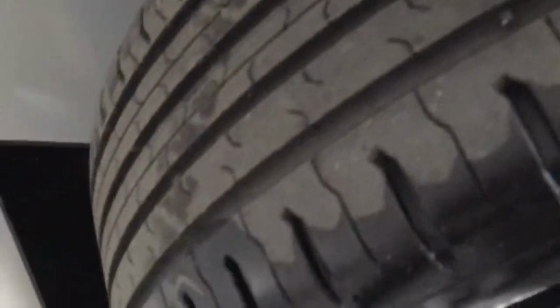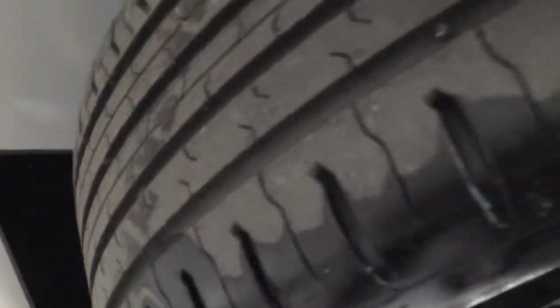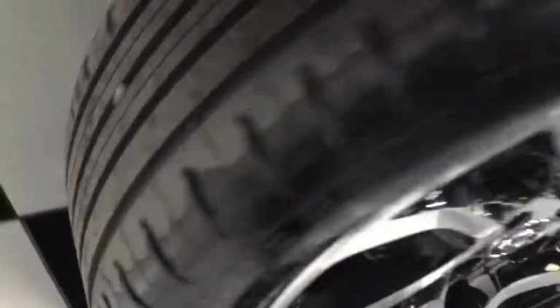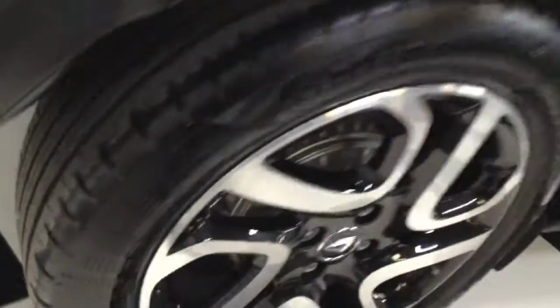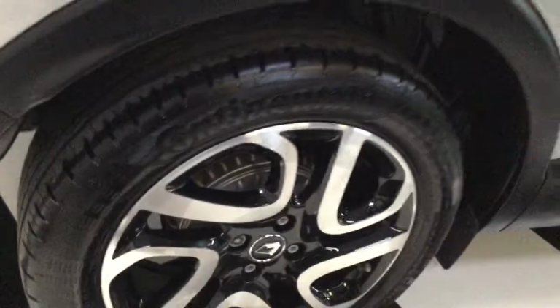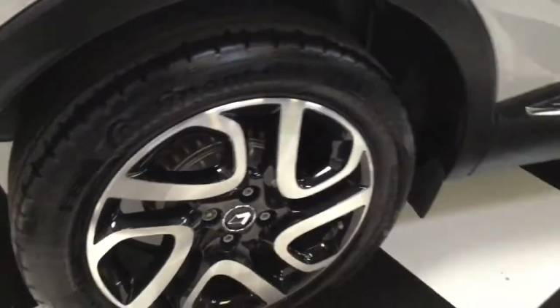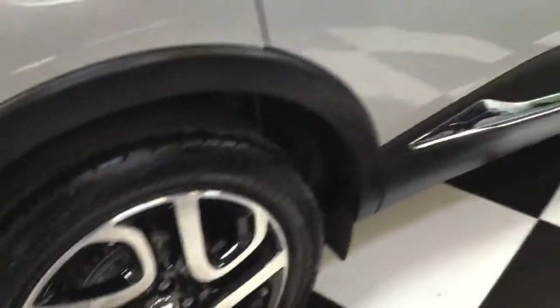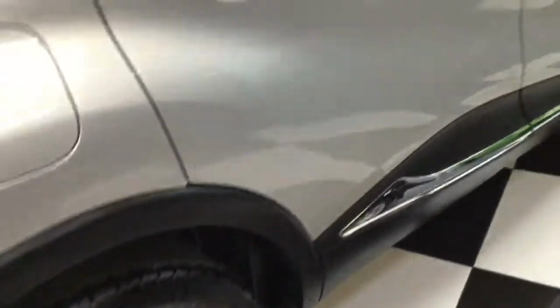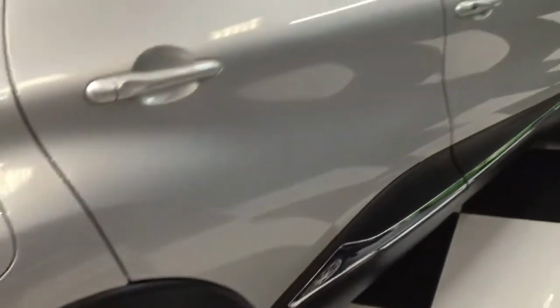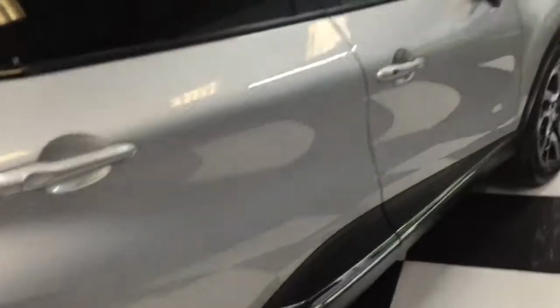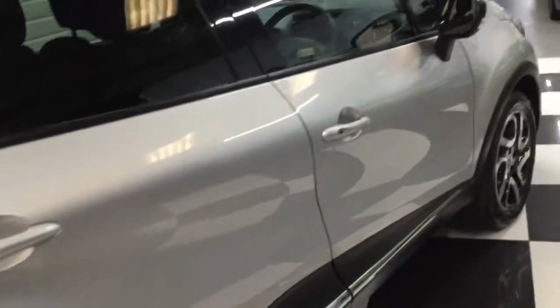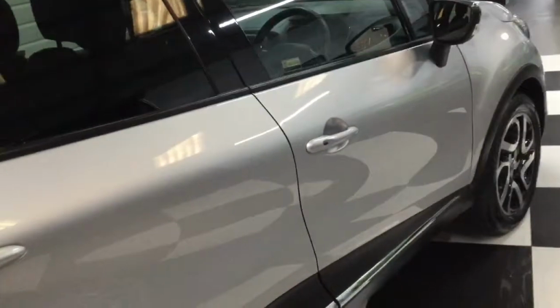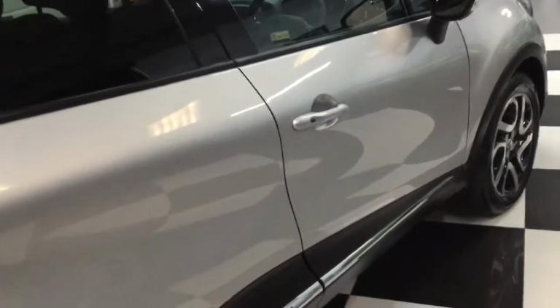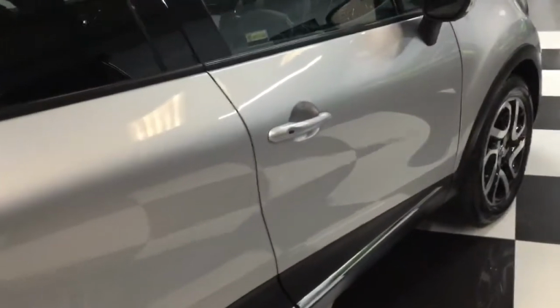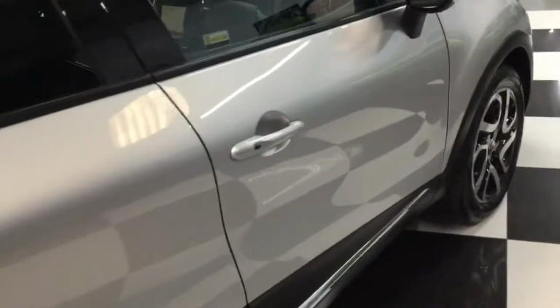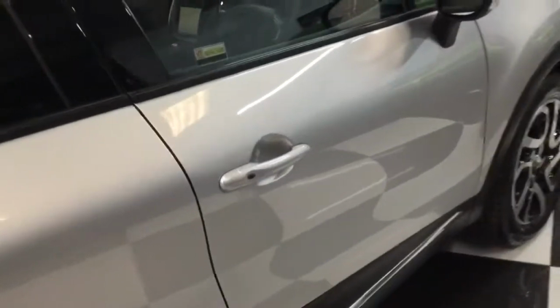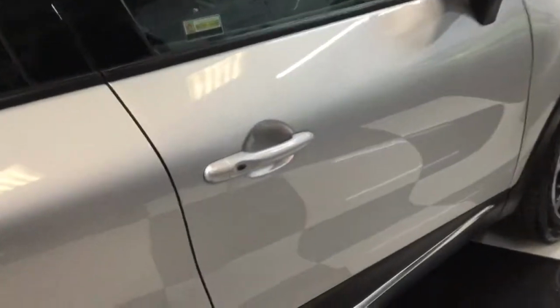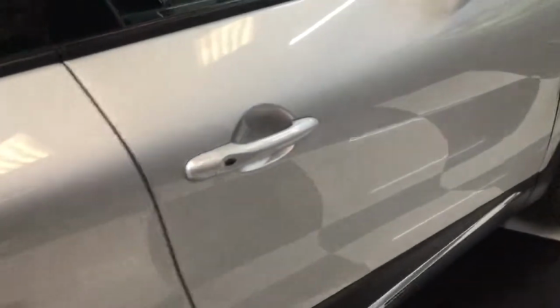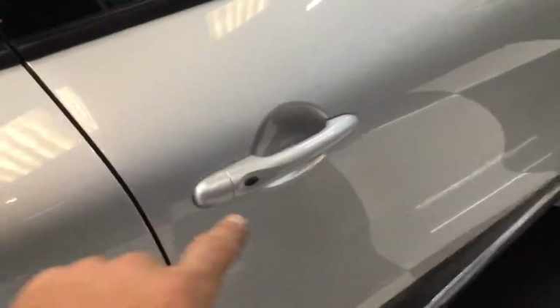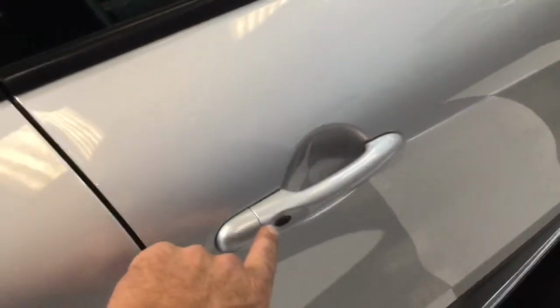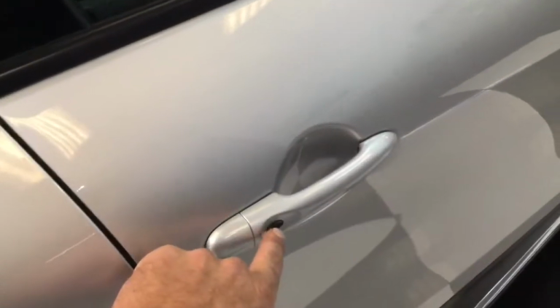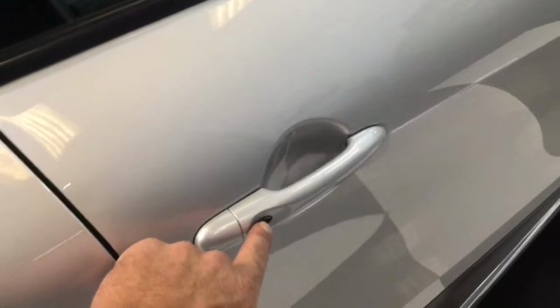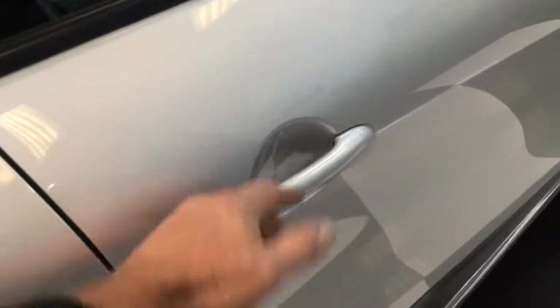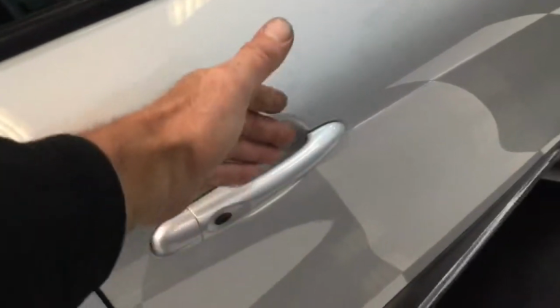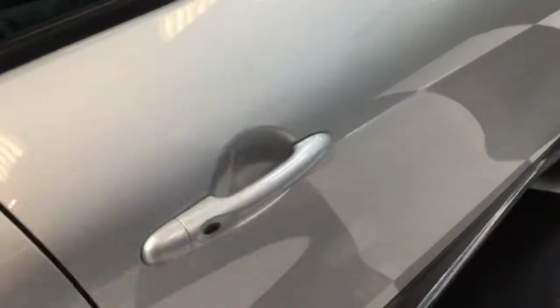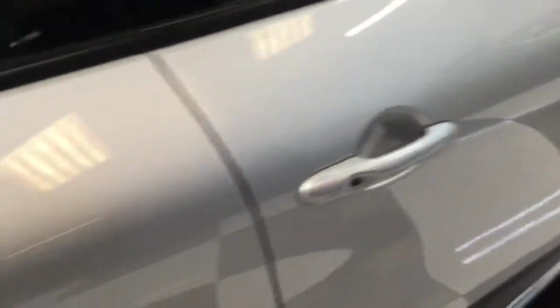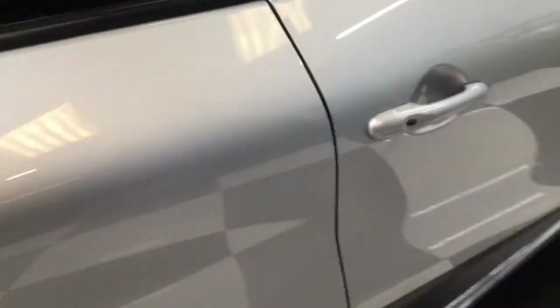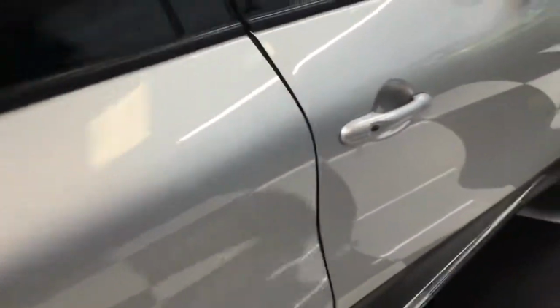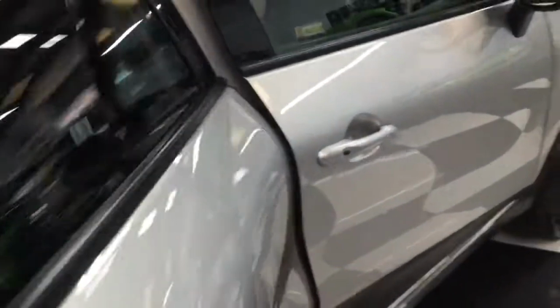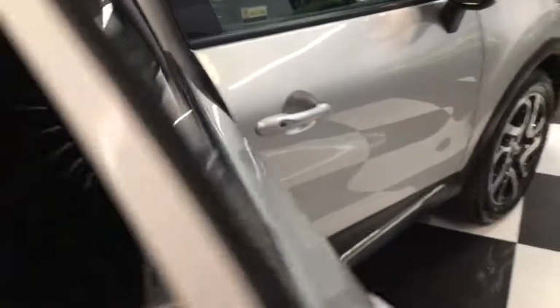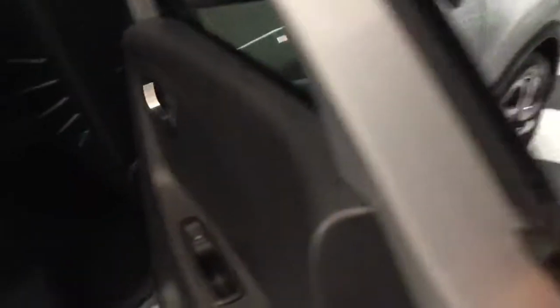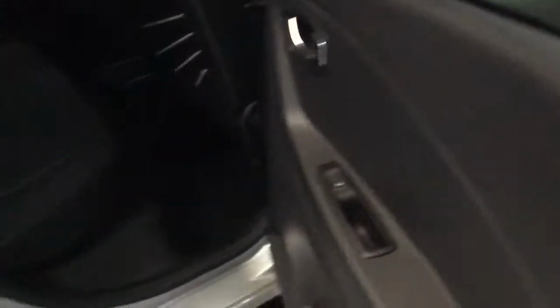Last wheel, and obviously with only seven thousand miles done, the tyres are all in good condition. It's got keyless entry, so you can keep the key in your pocket and just touch the door handle to lock and open the door without using the key.